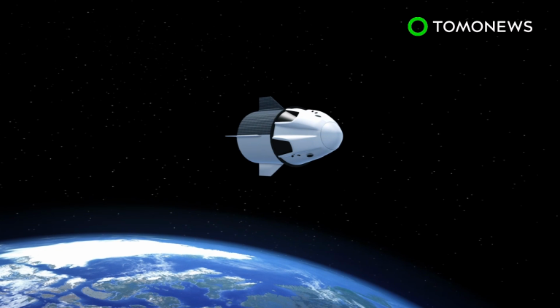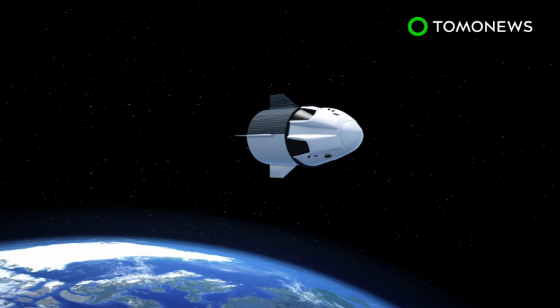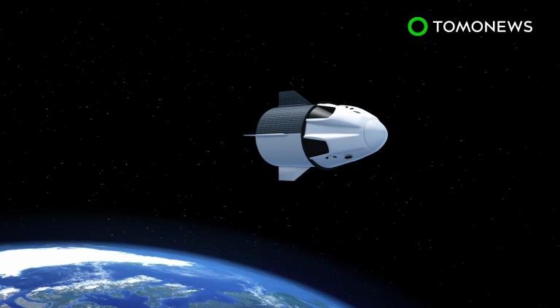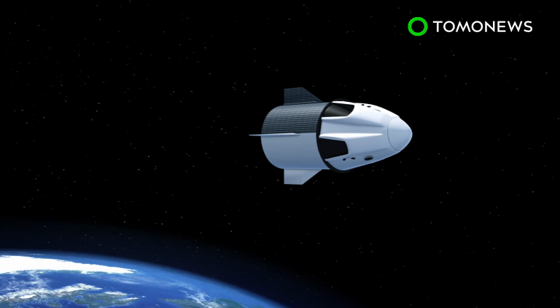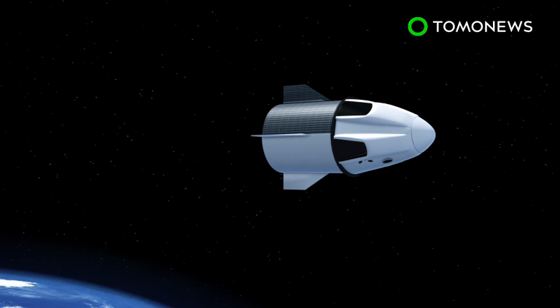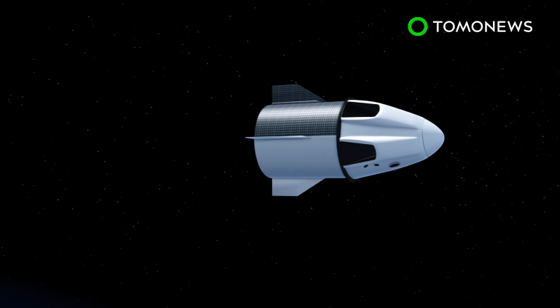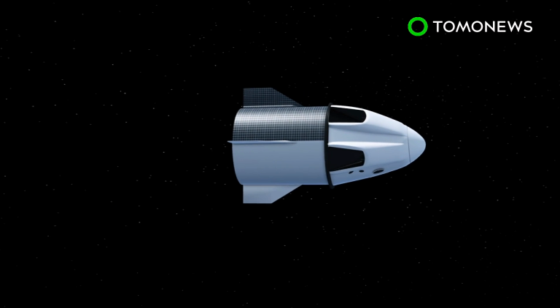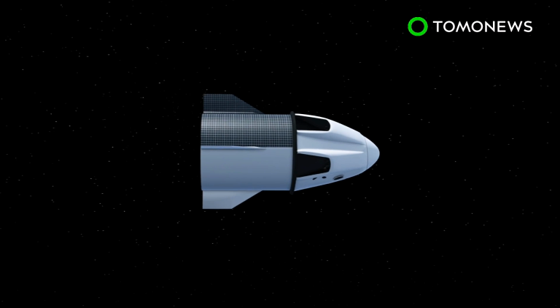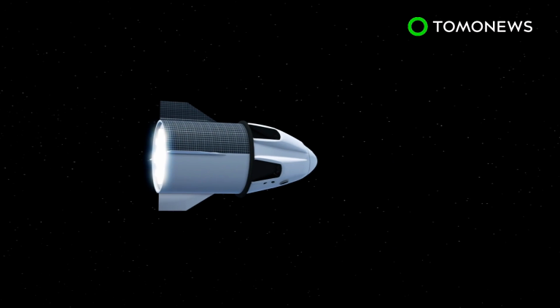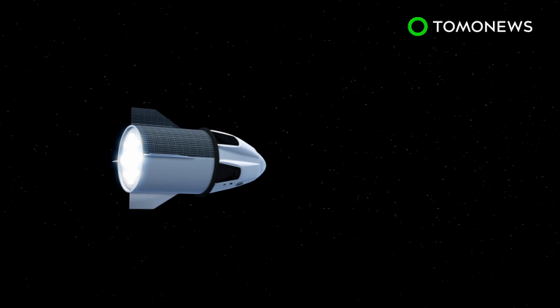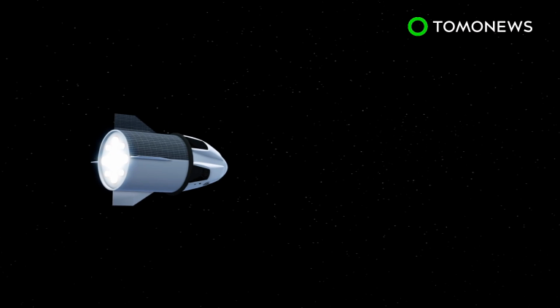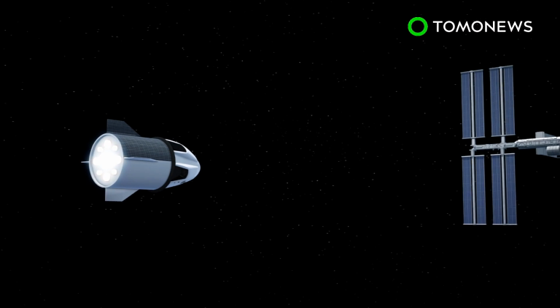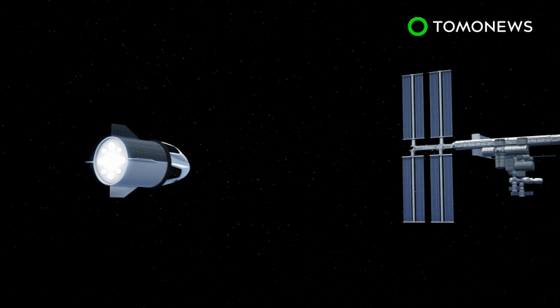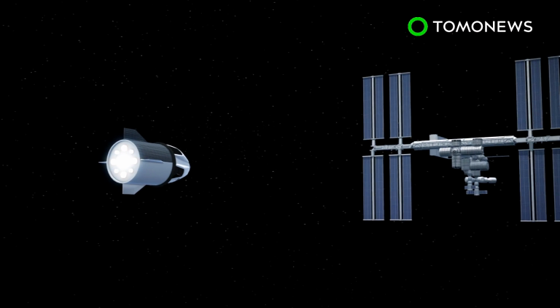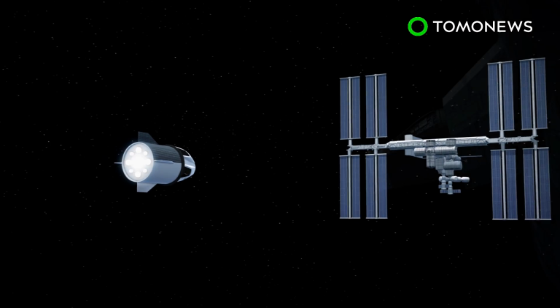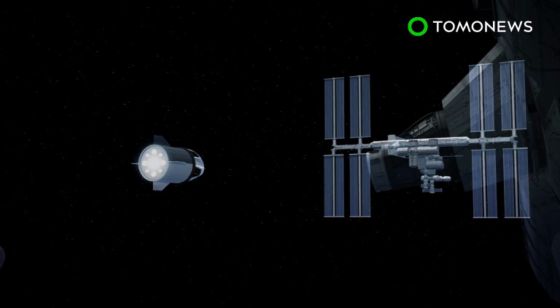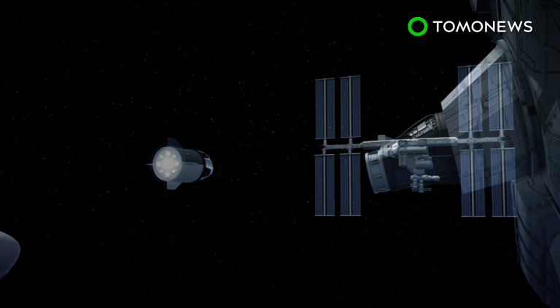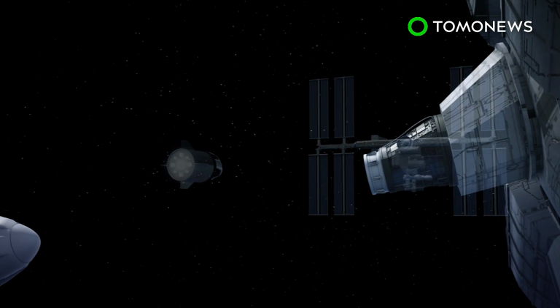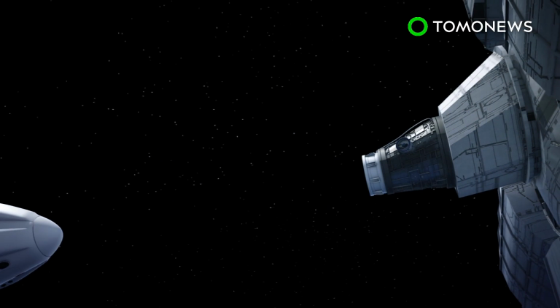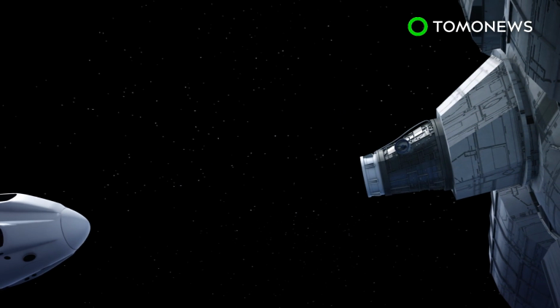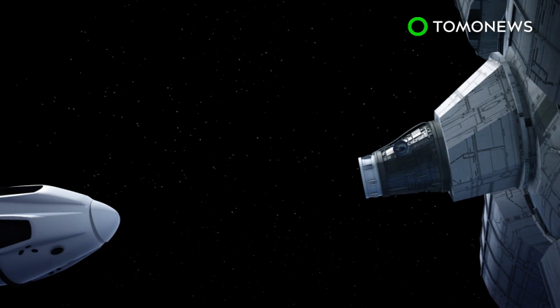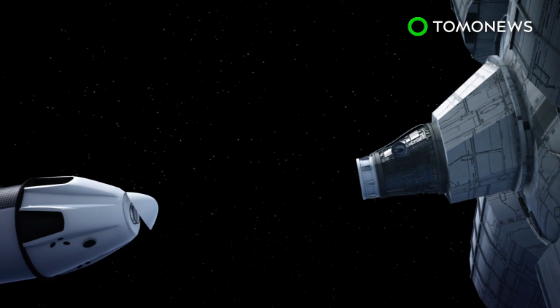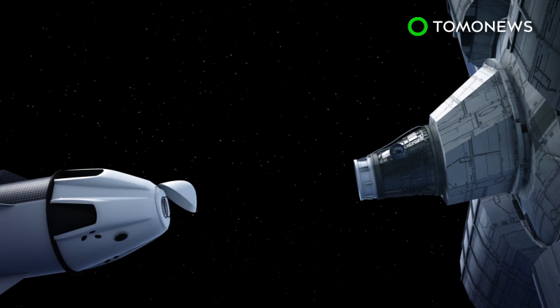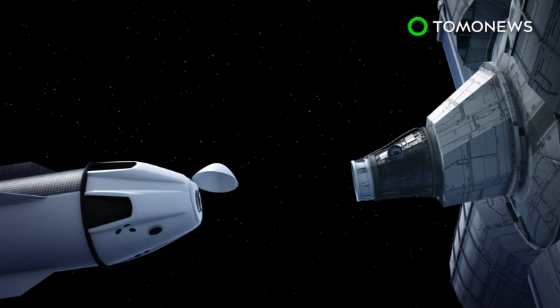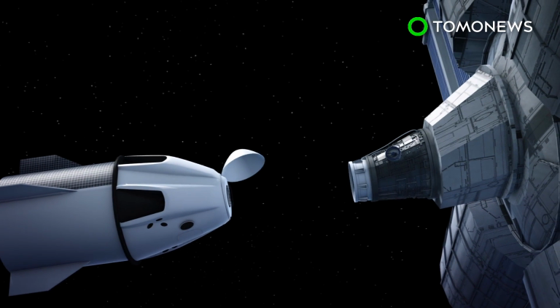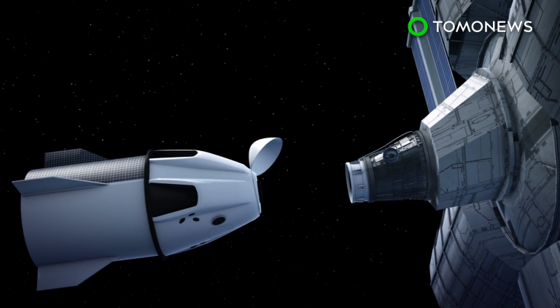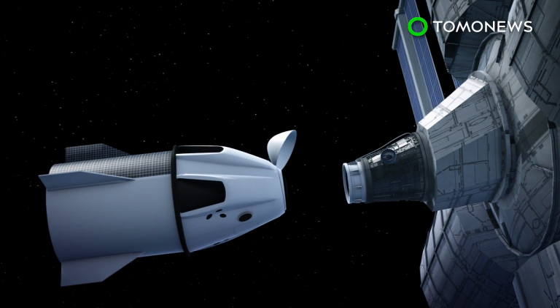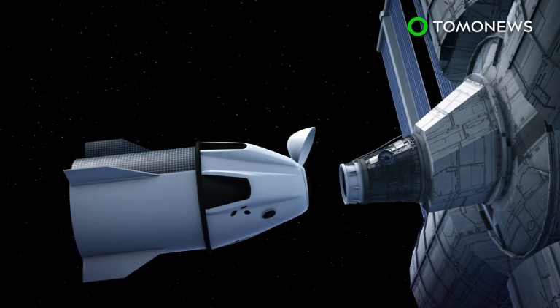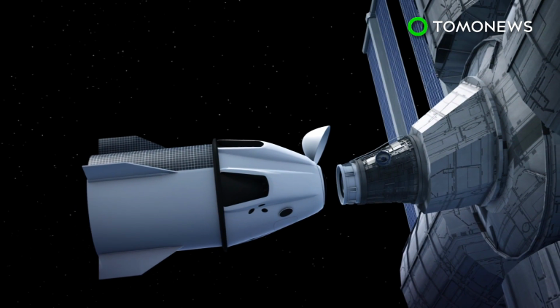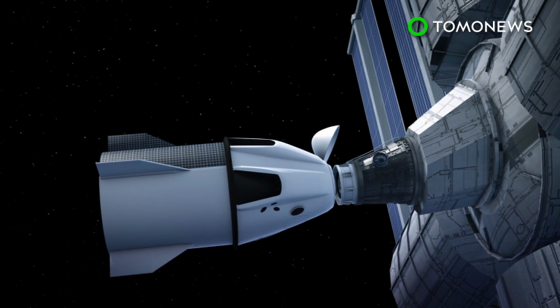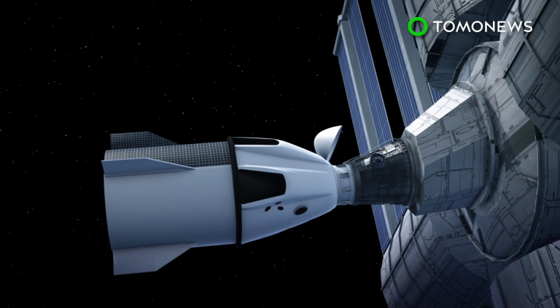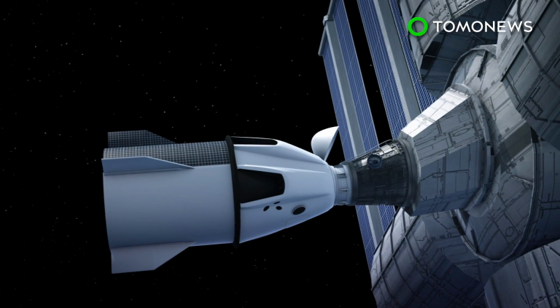According to the BBC, the Dragon test vehicle autonomously attached itself to the International Docking Adapter. The BBC reports the Crew Dragon approached the ISS using lasers and software to guide itself in, while astronauts aboard the space station monitored the docking.